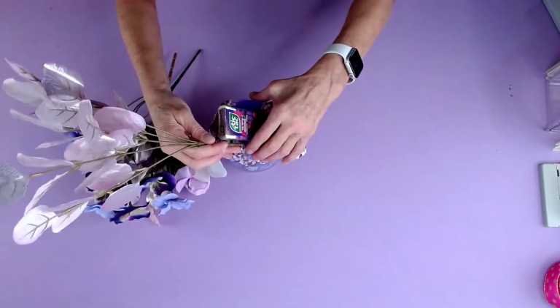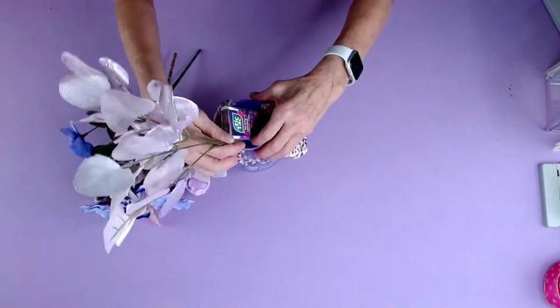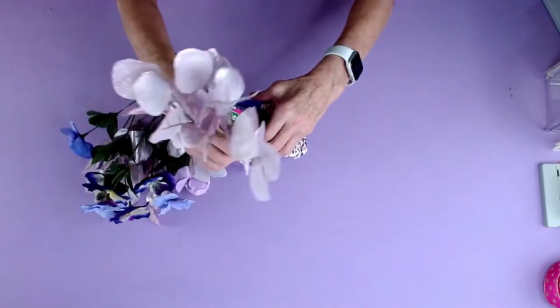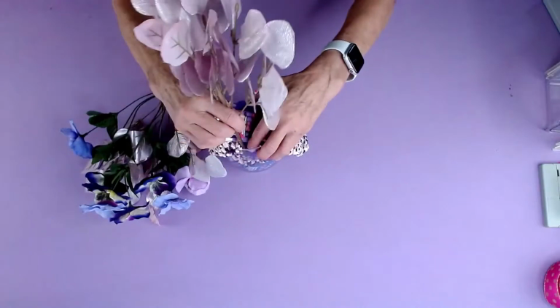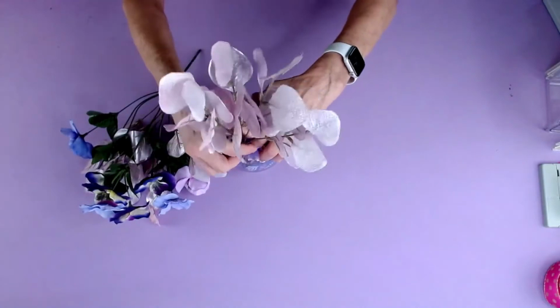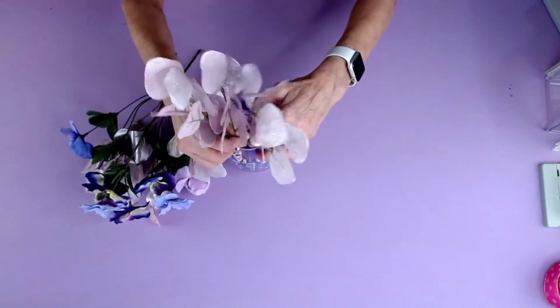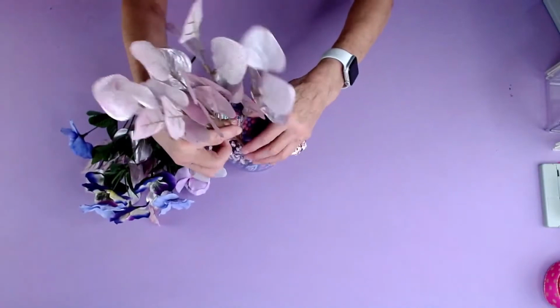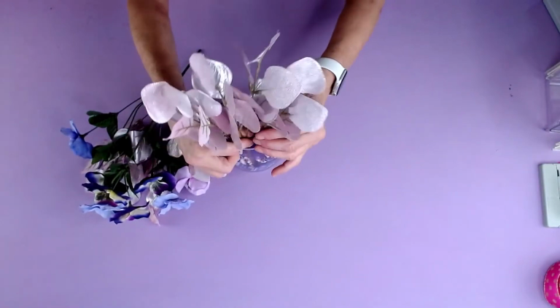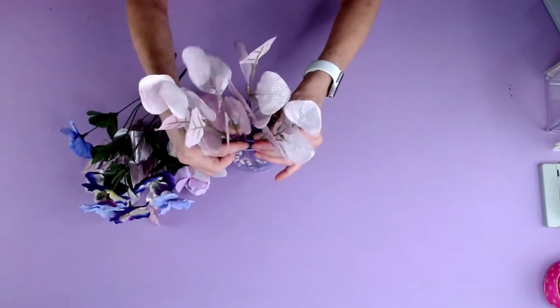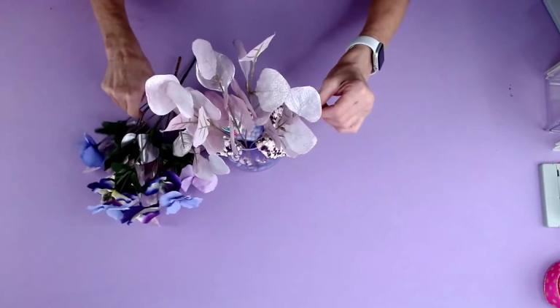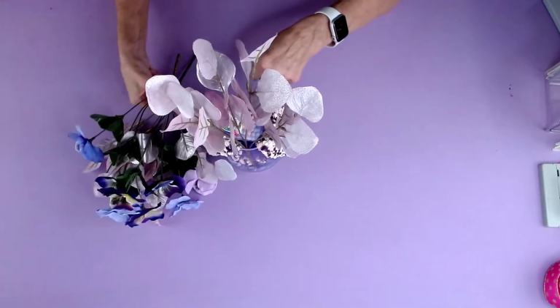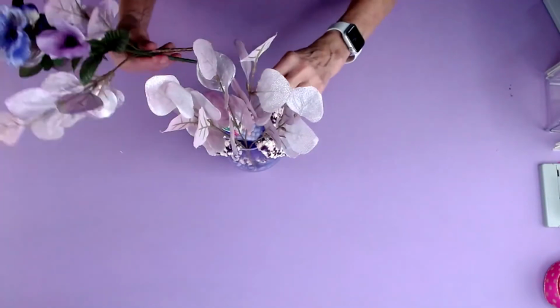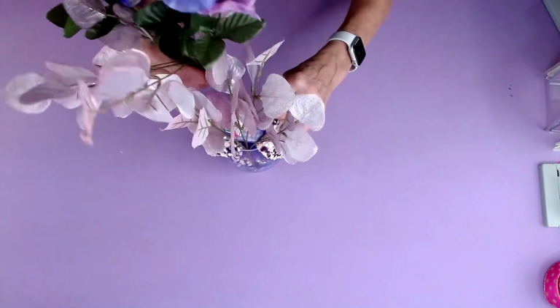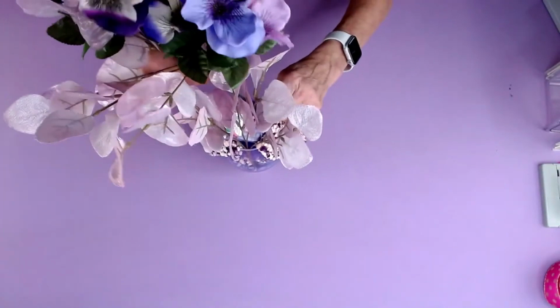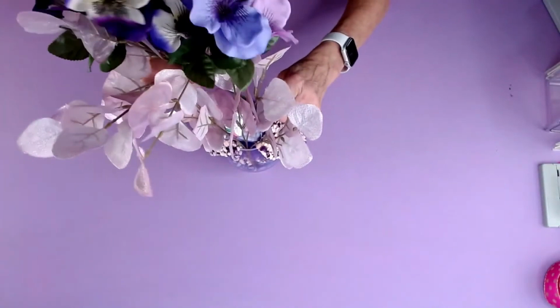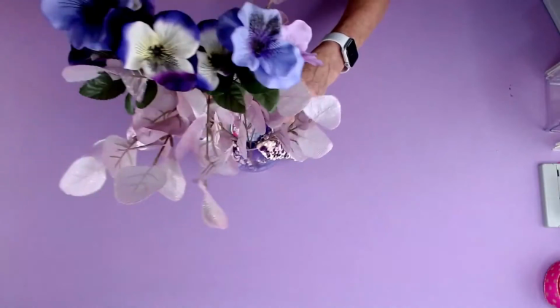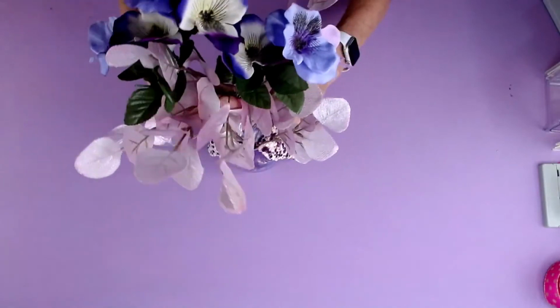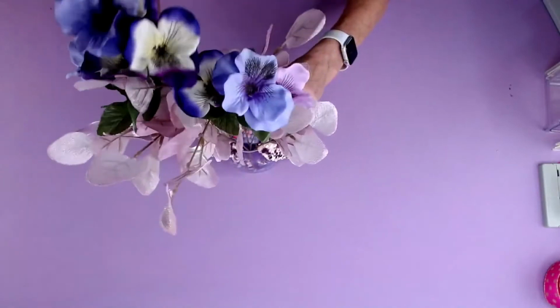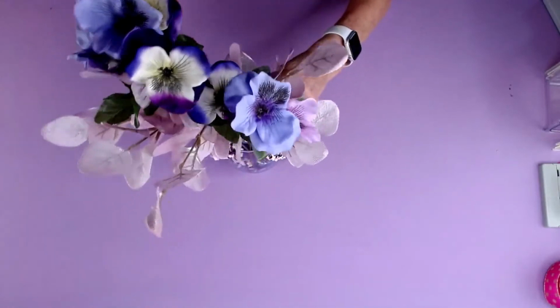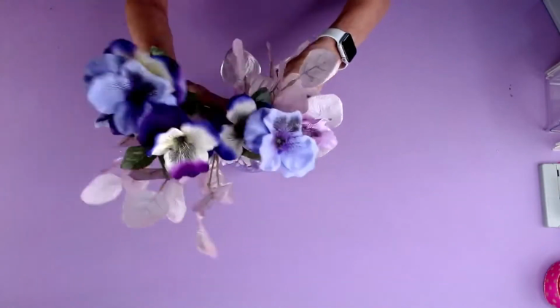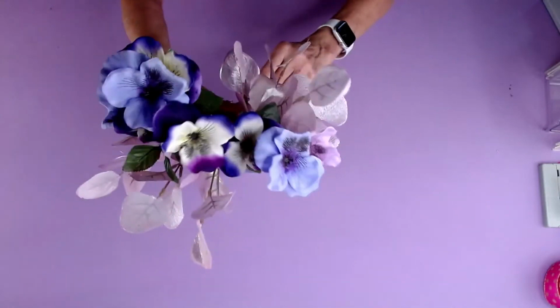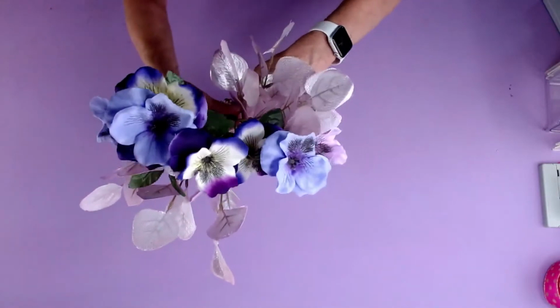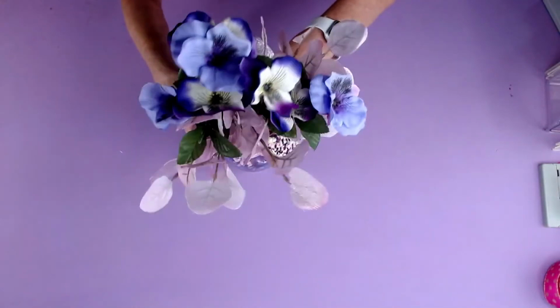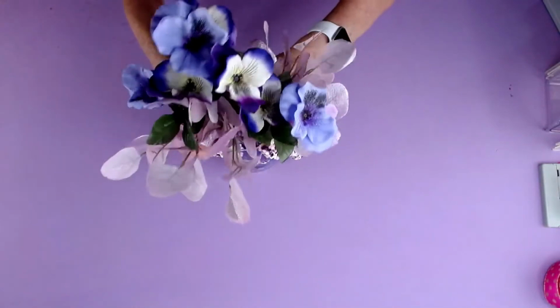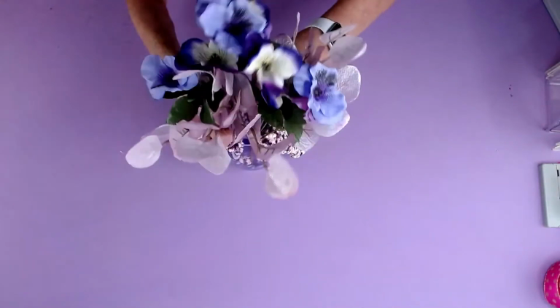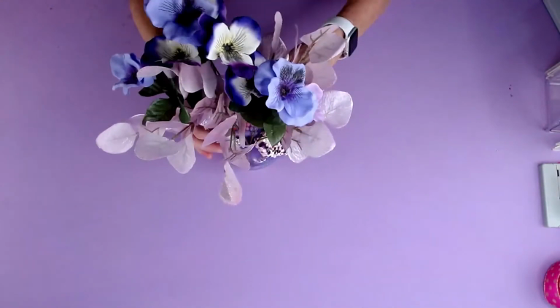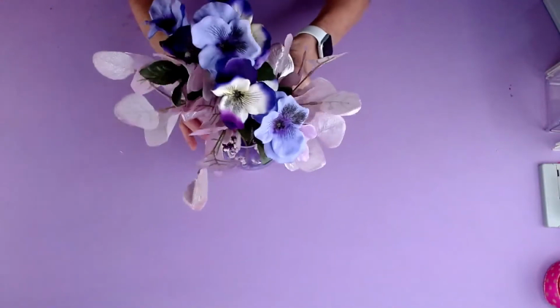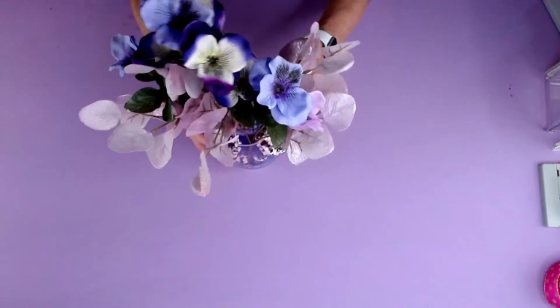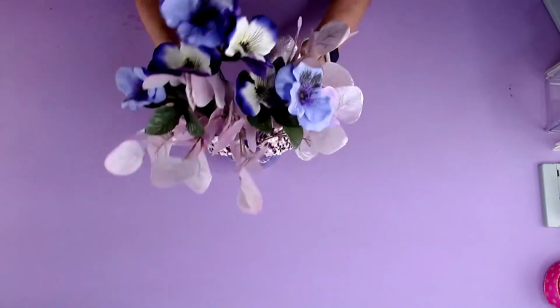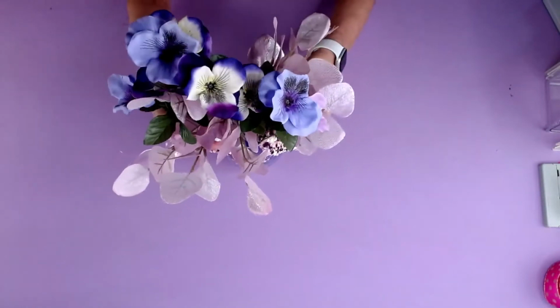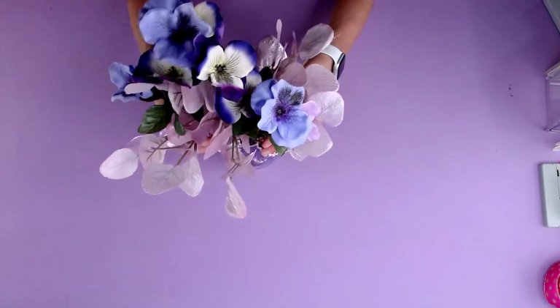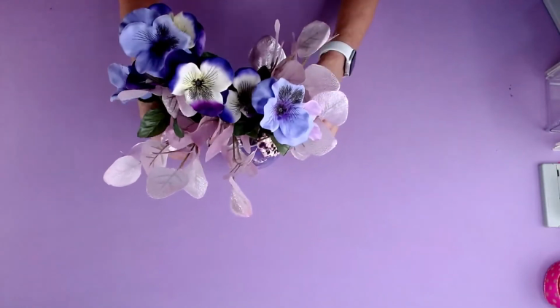And then I have these little flowers sitting around. I'm going to lay these down in here and put these down on the side, so they're just going in on the side so they don't interfere with anything.